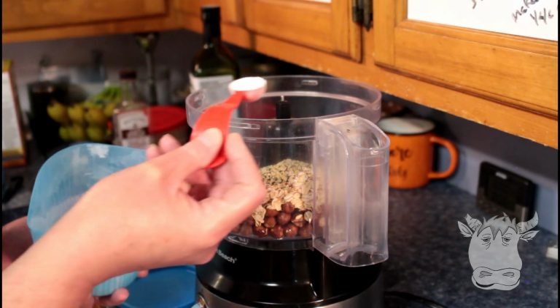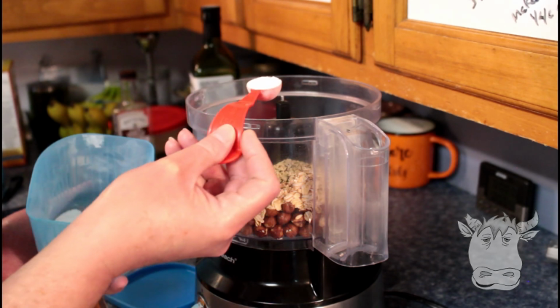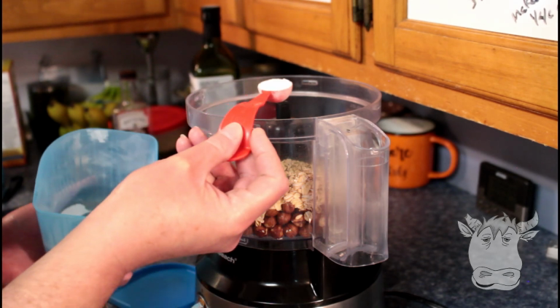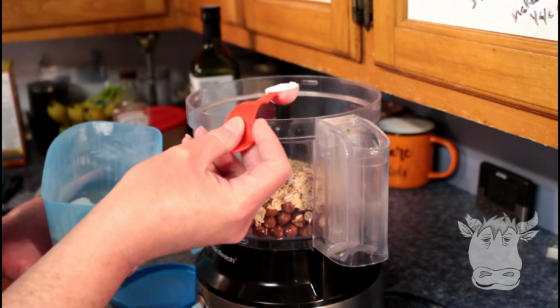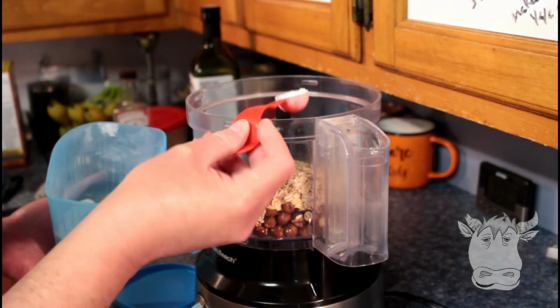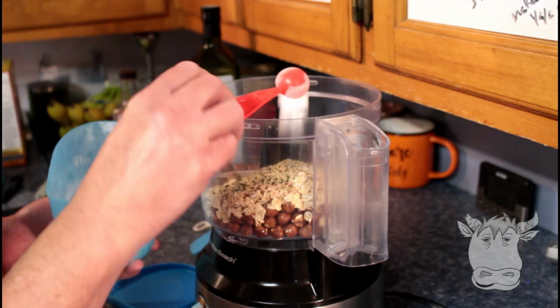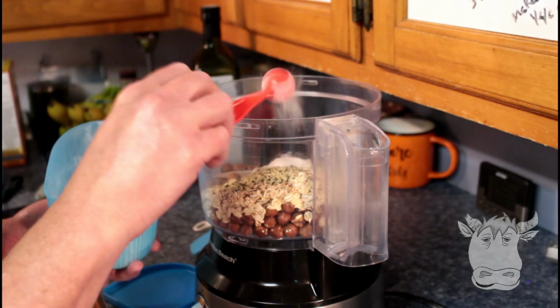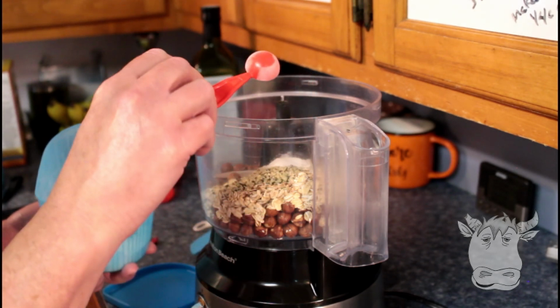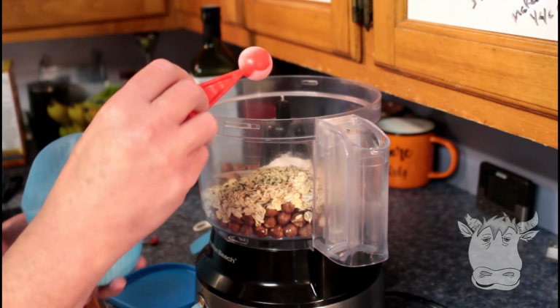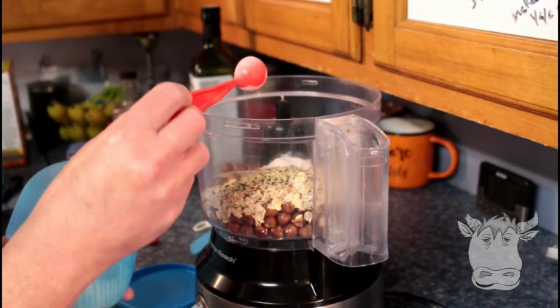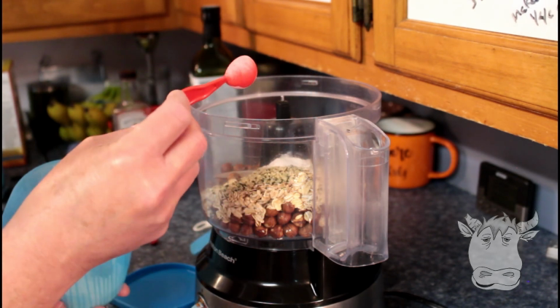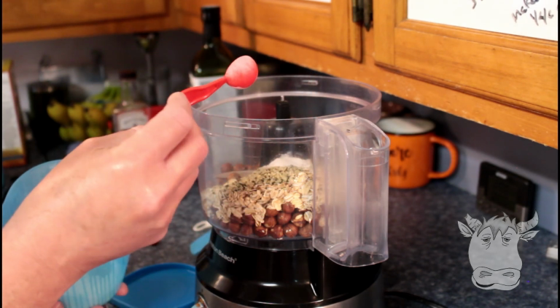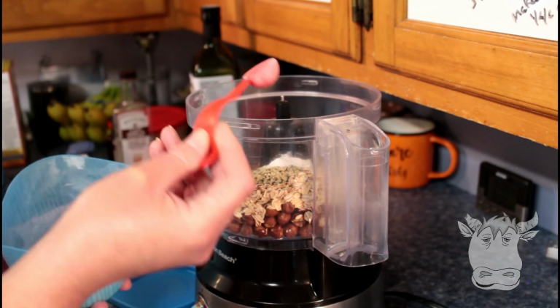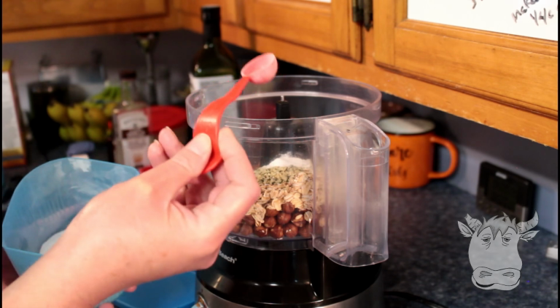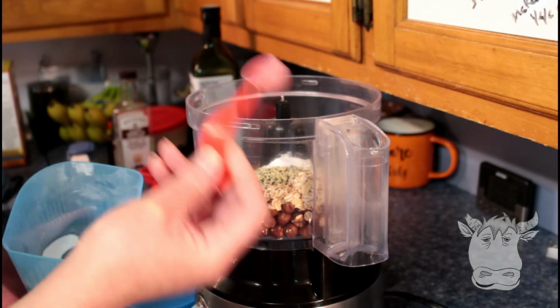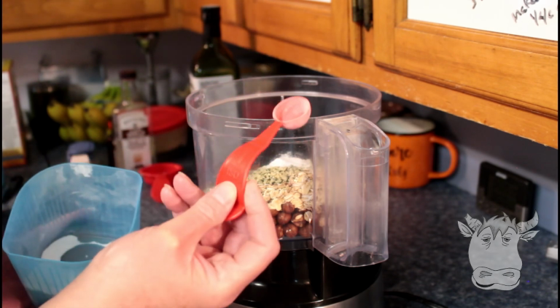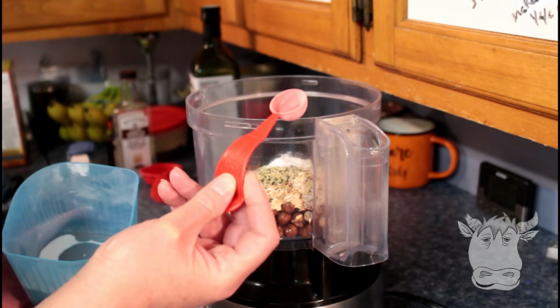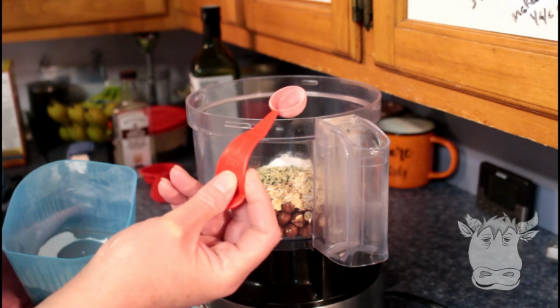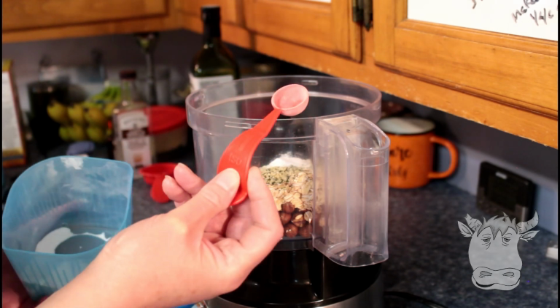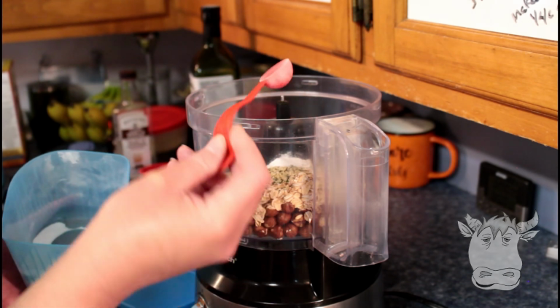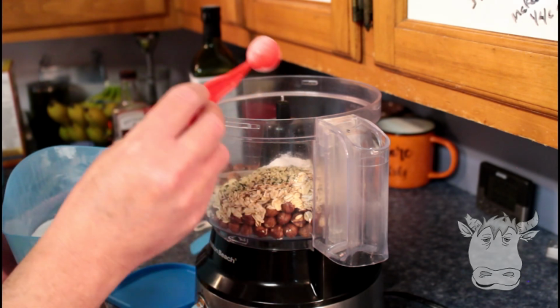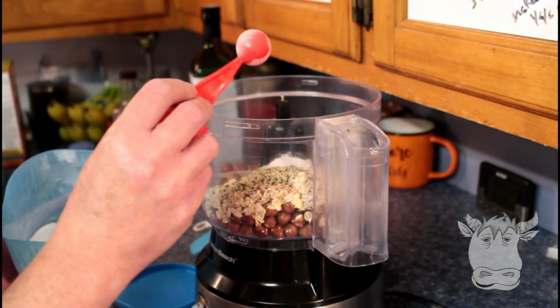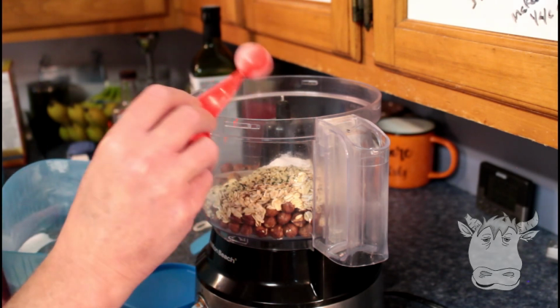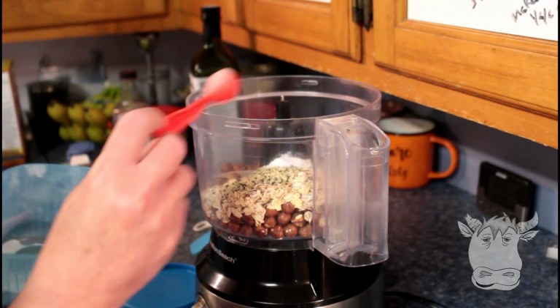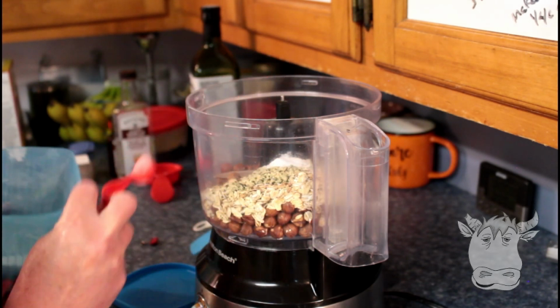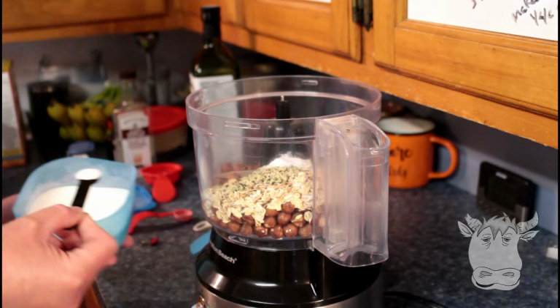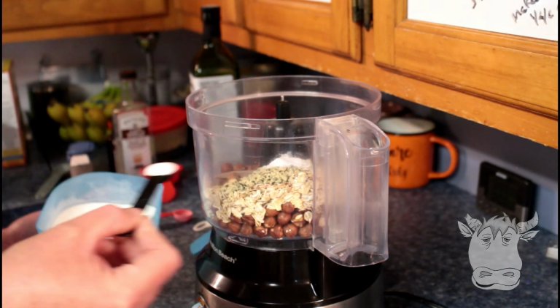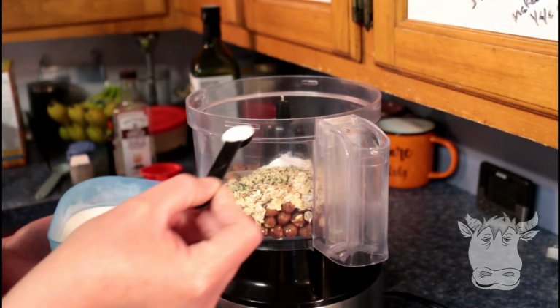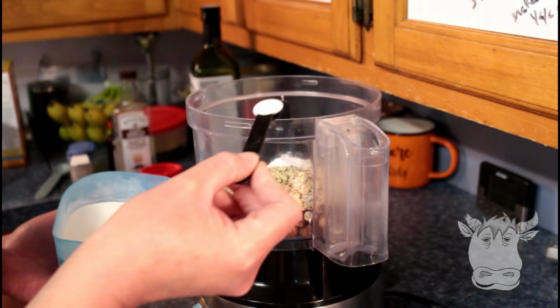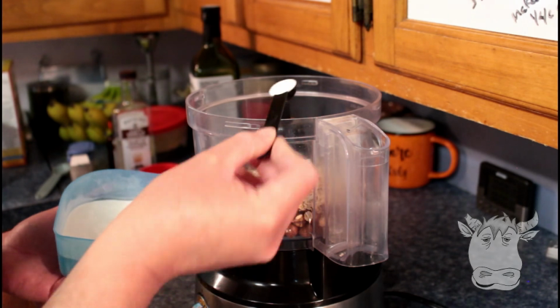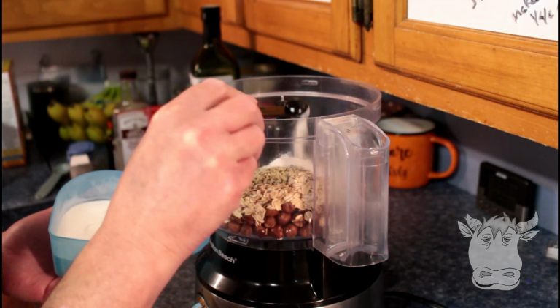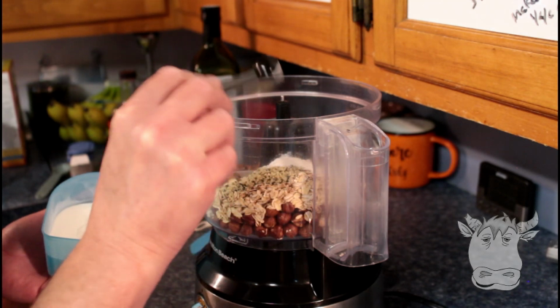One teaspoon baking soda, half a teaspoon xanthan gum.